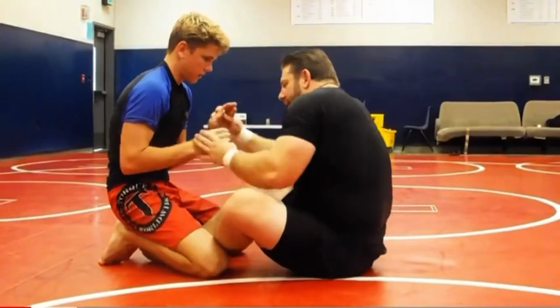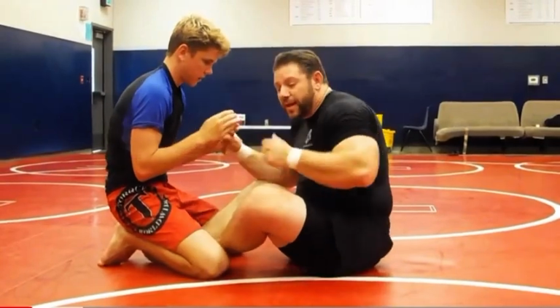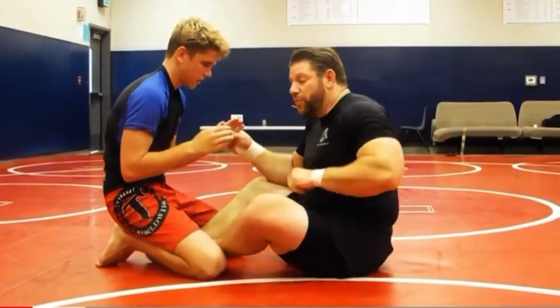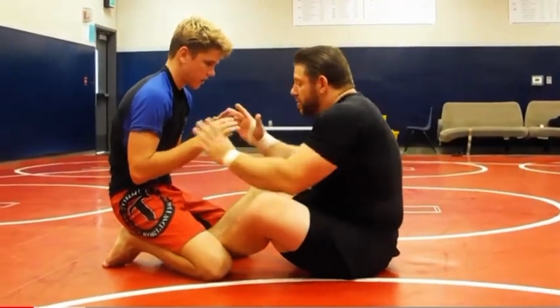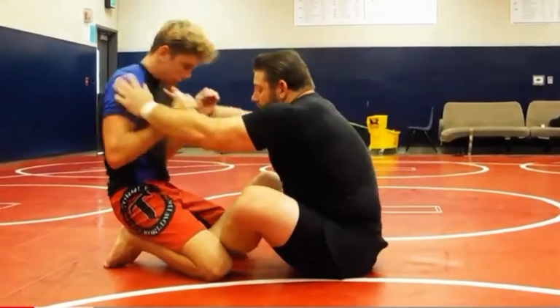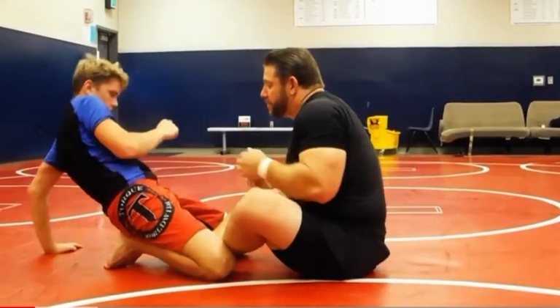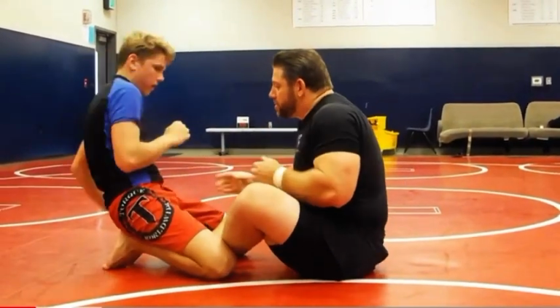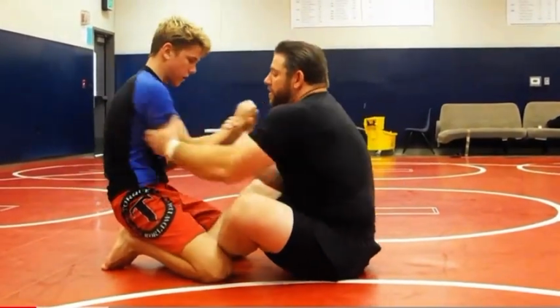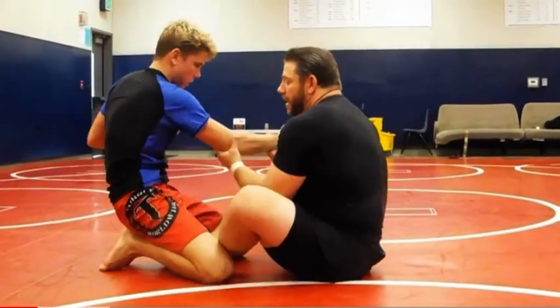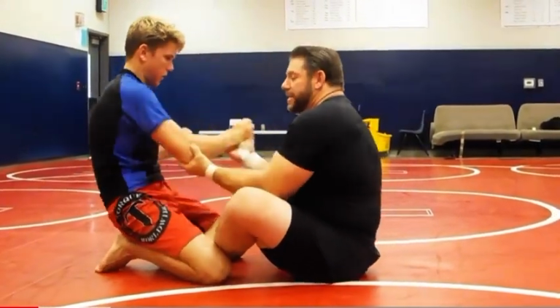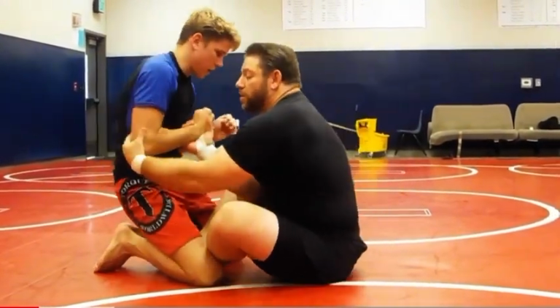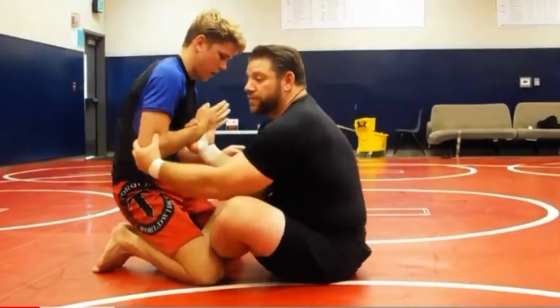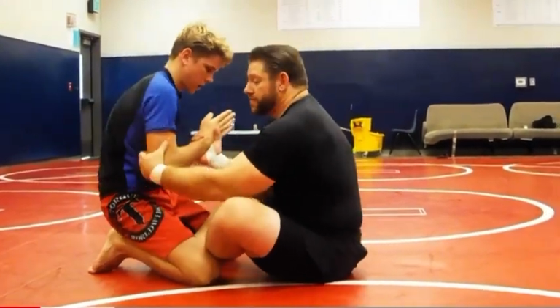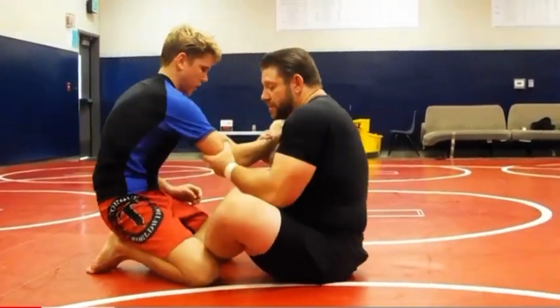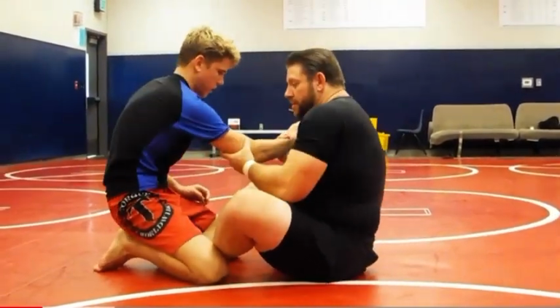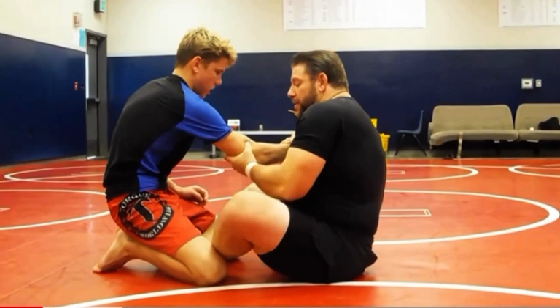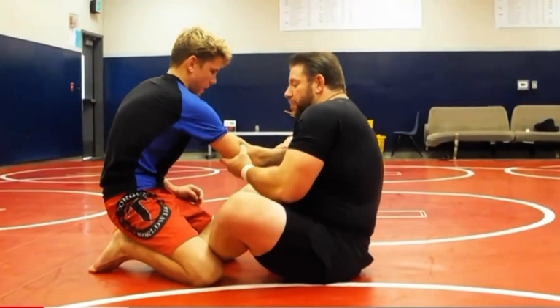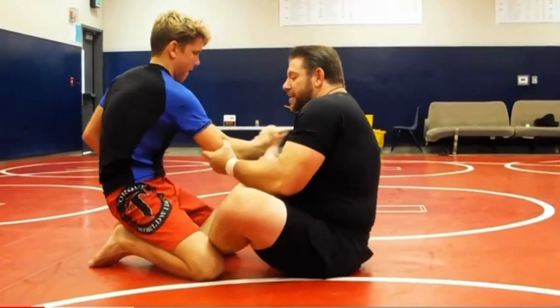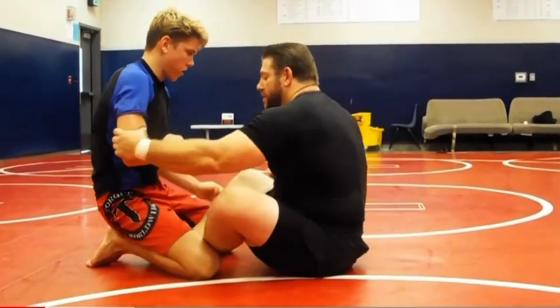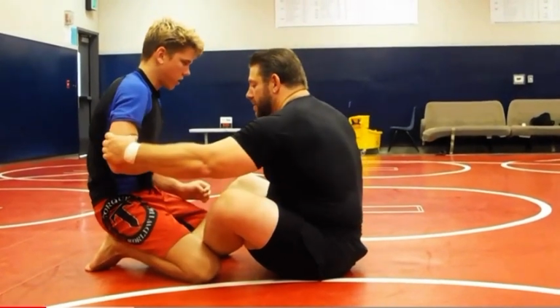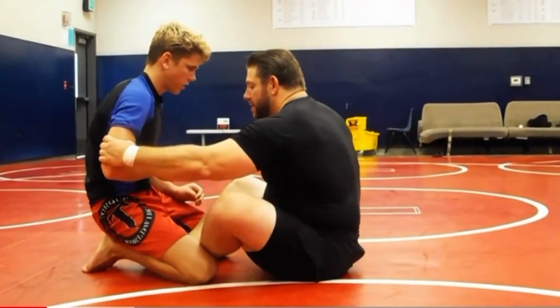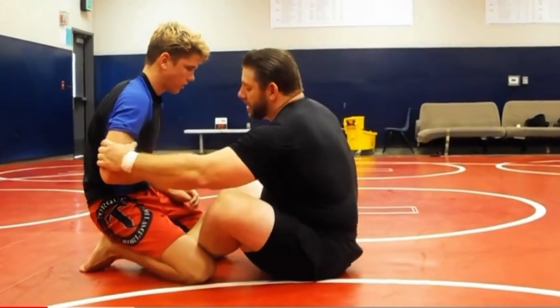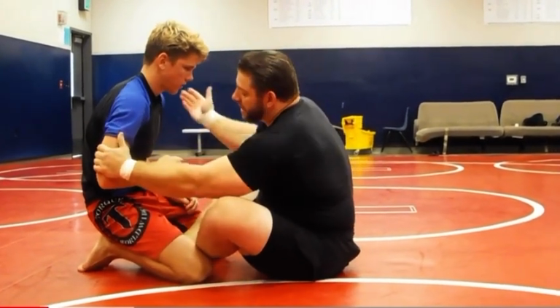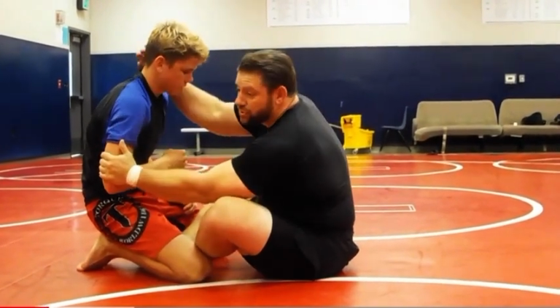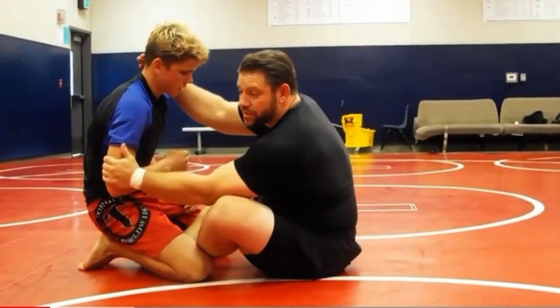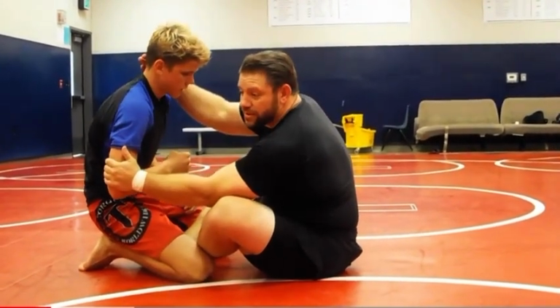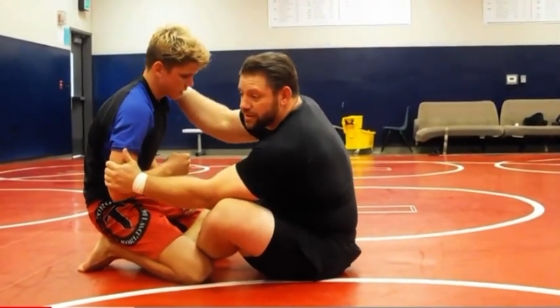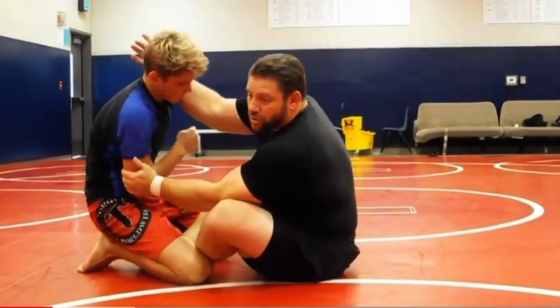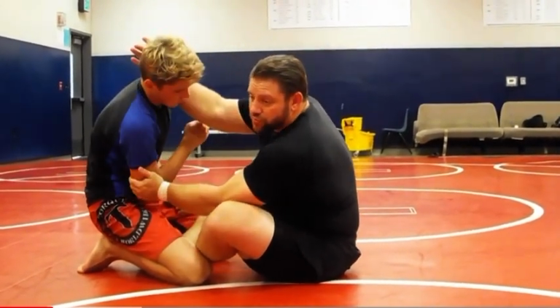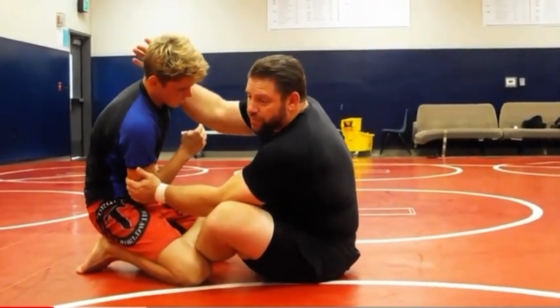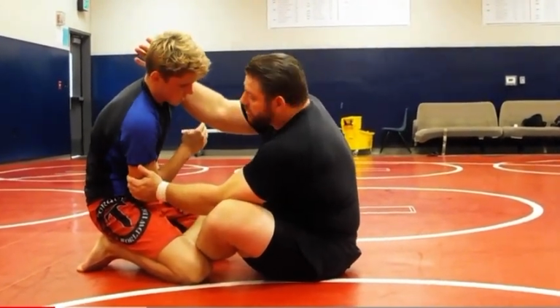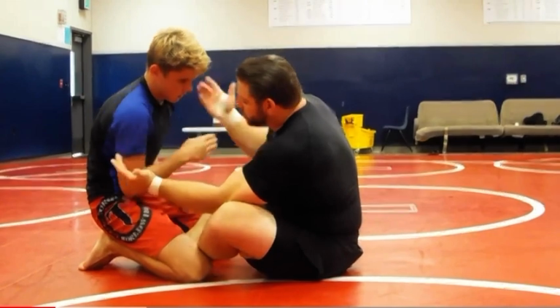I need to make an opening. As I push, I take a two-on-one from here. He pulls back, and I can go to the hook sweep elbow collar from here.